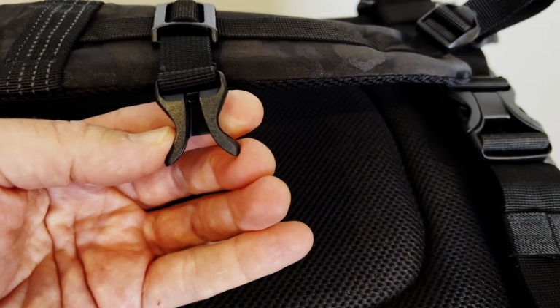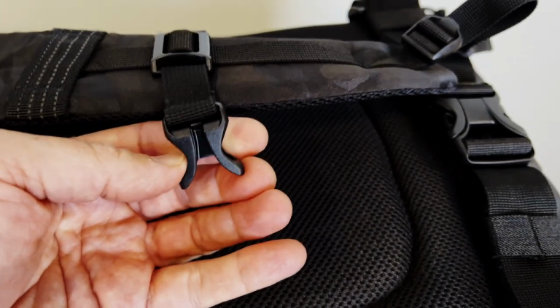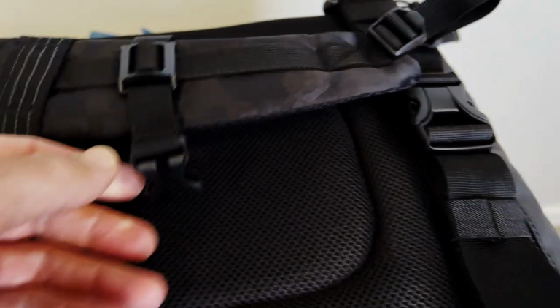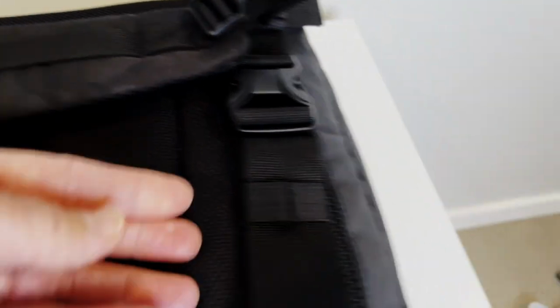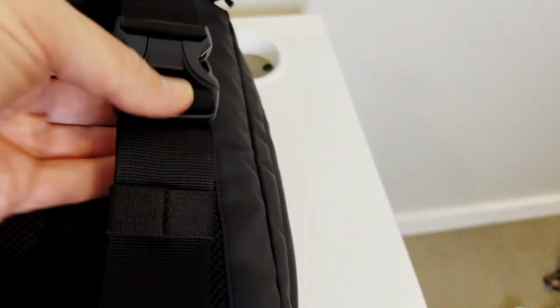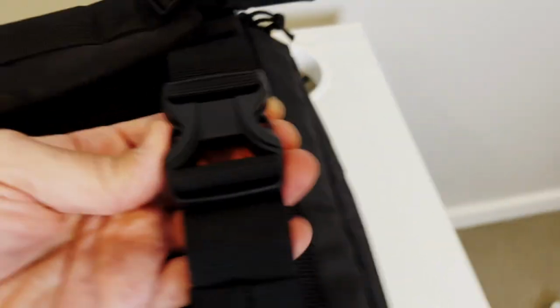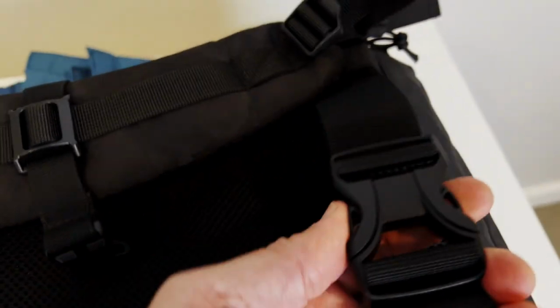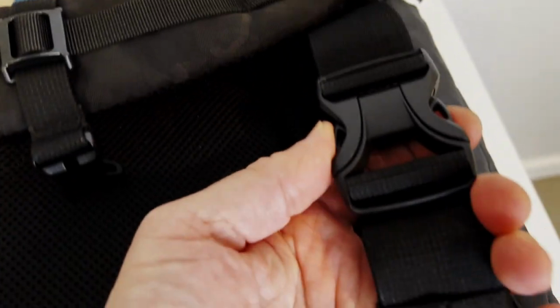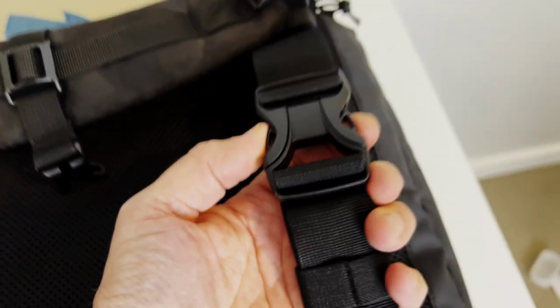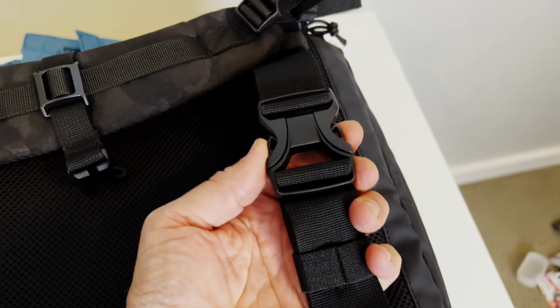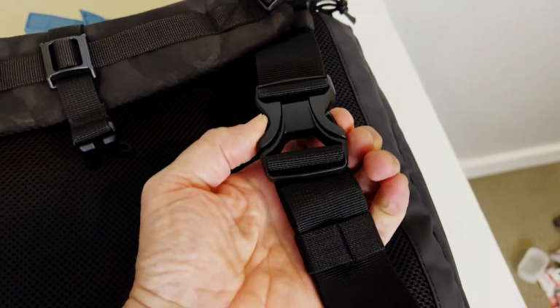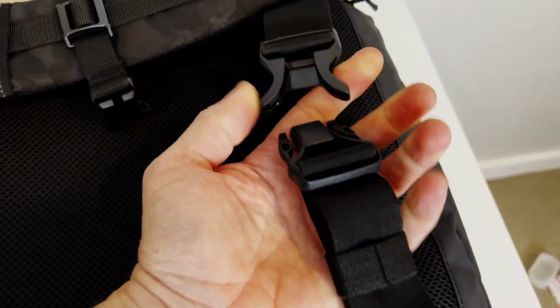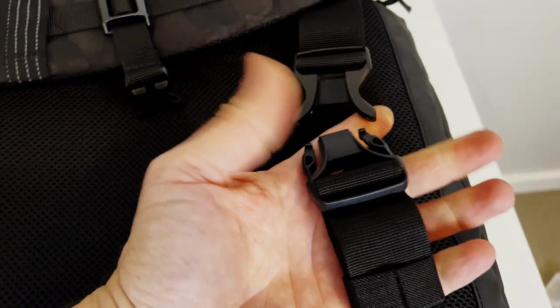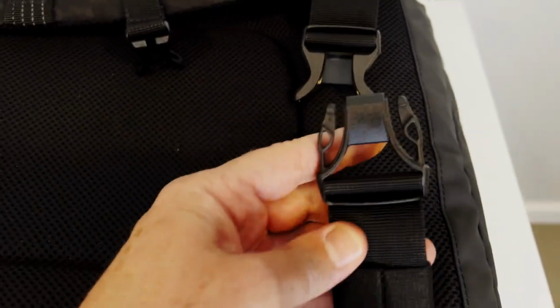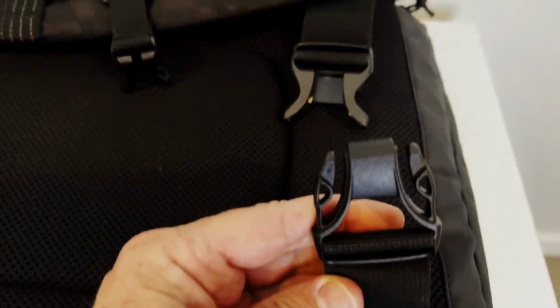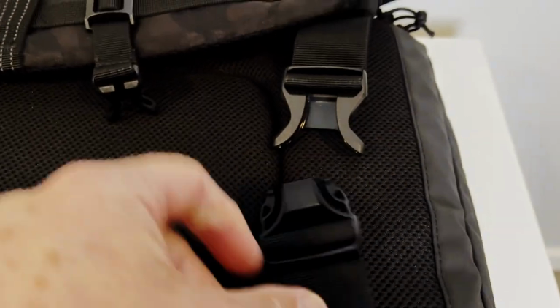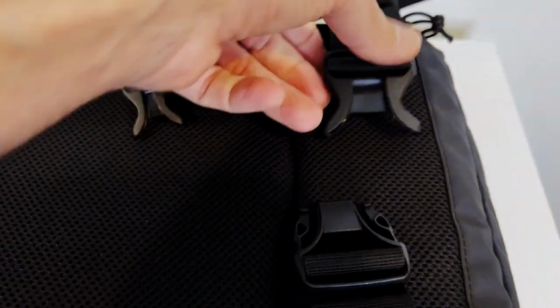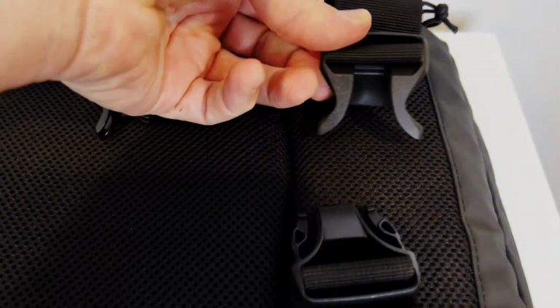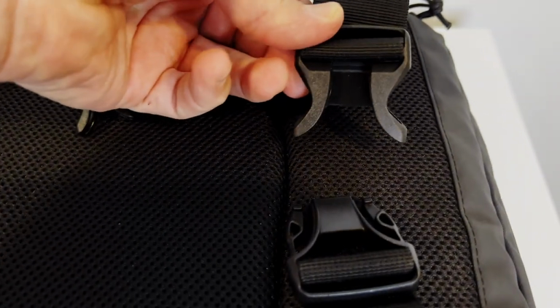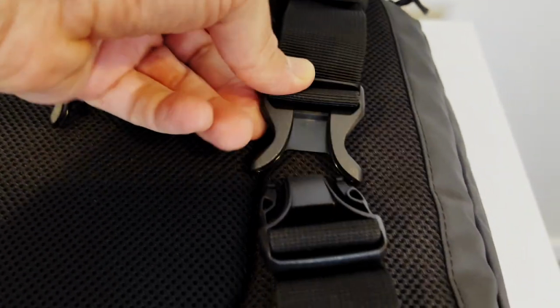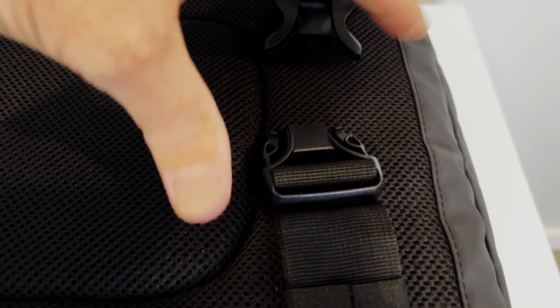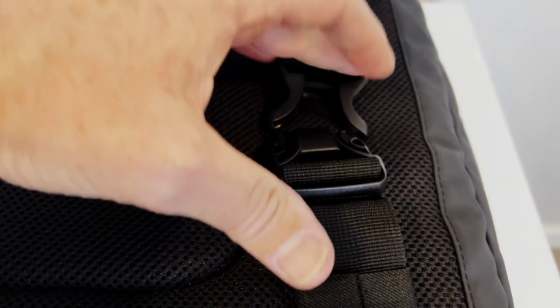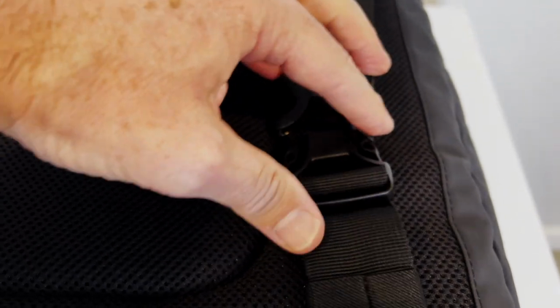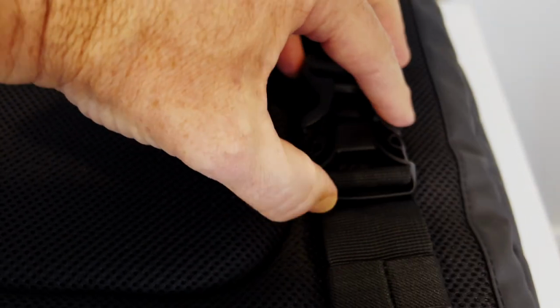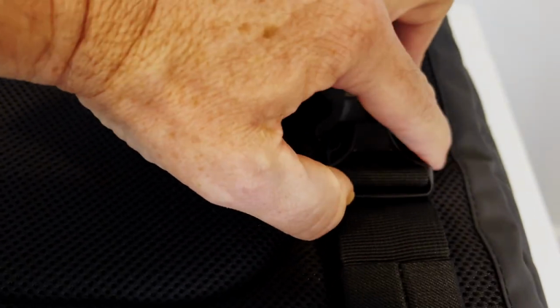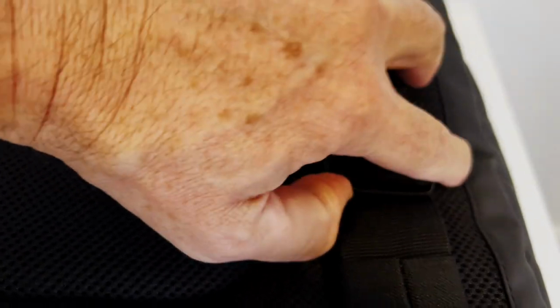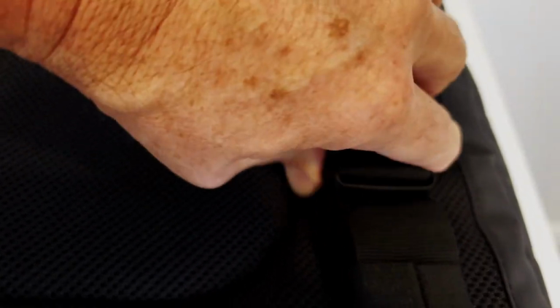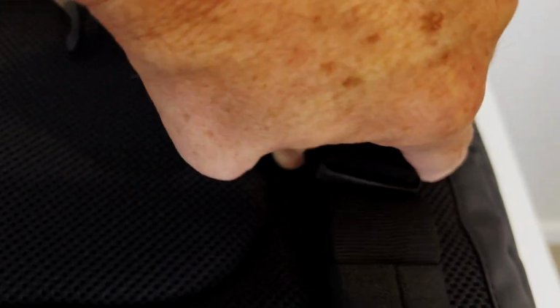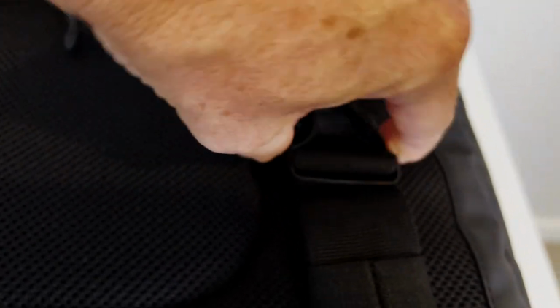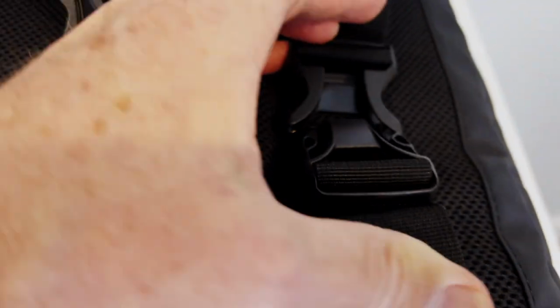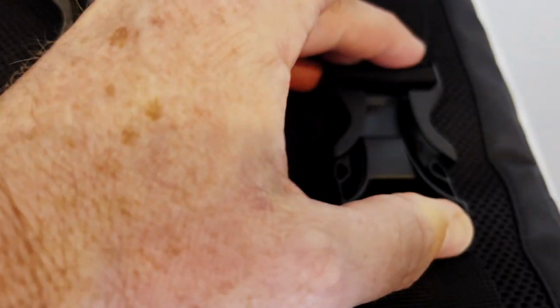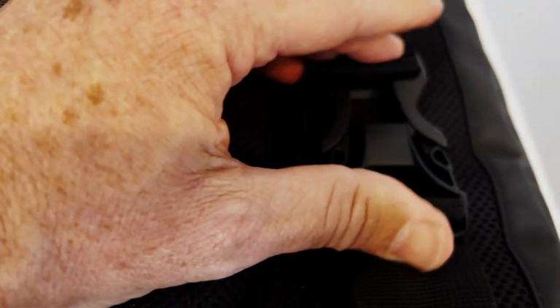This is the waist strap, and they're made out of really good equipment. I have a feeling that these are designed to really last a long time. When they click in there, it's just solid.